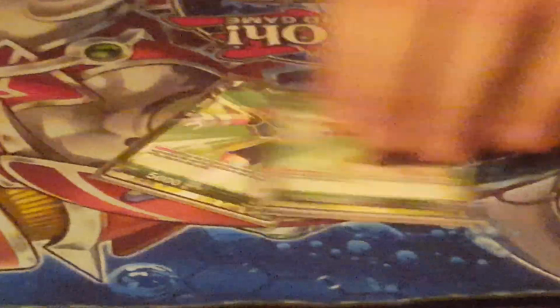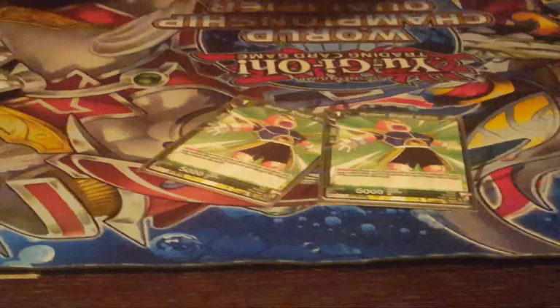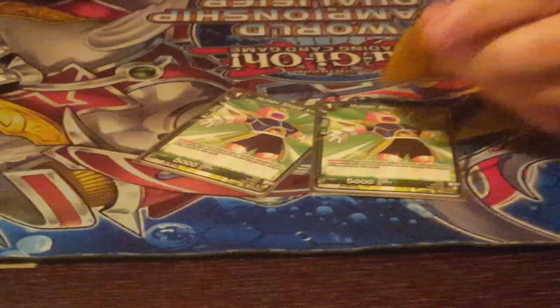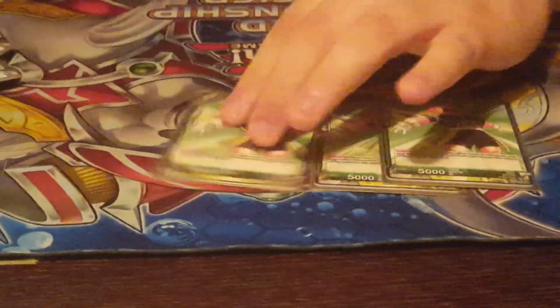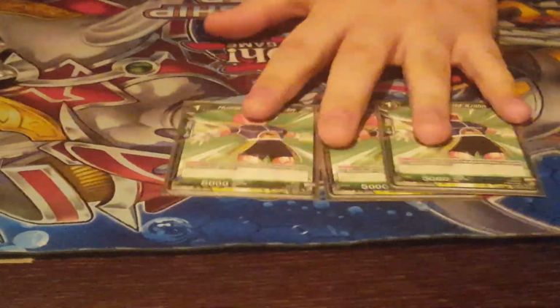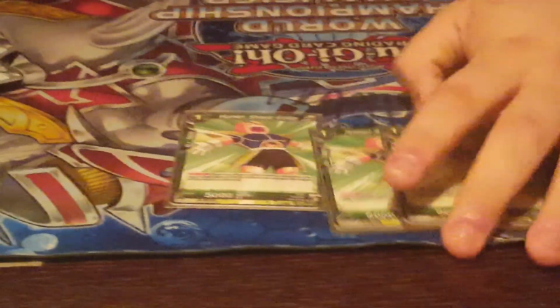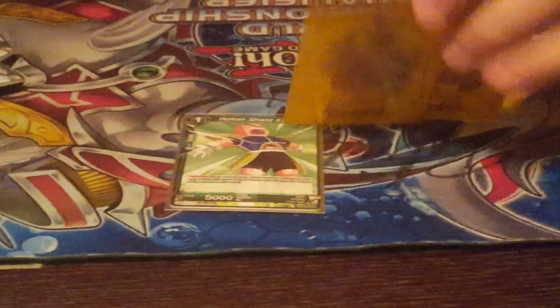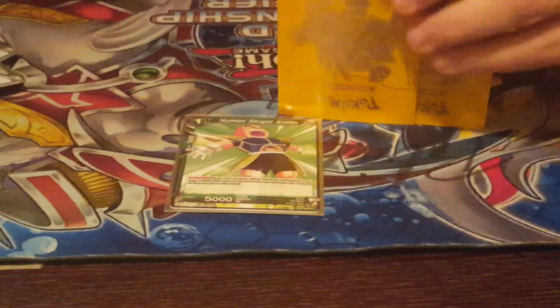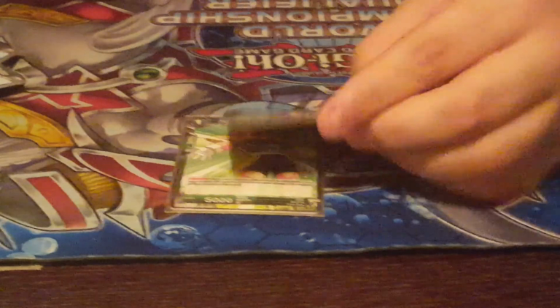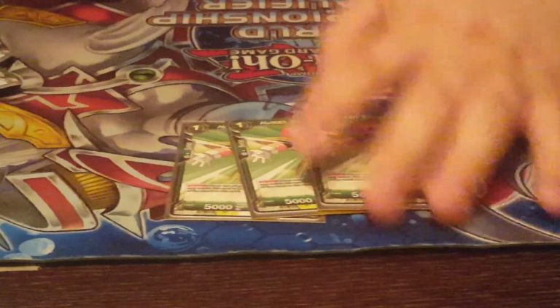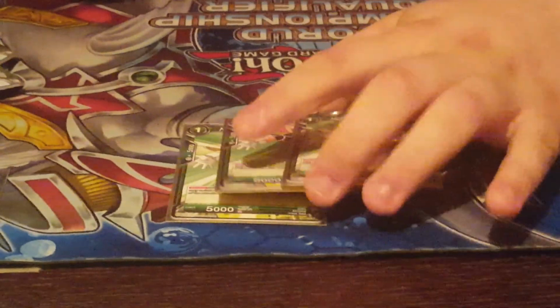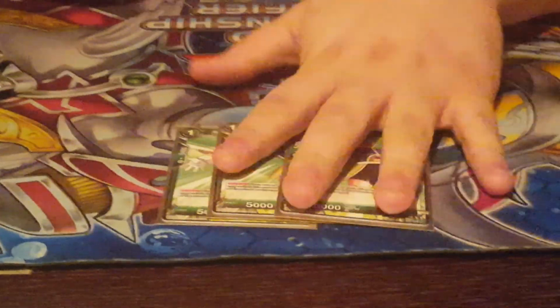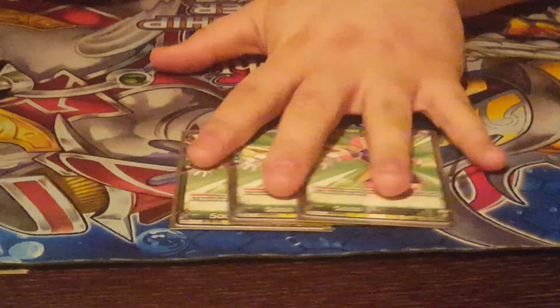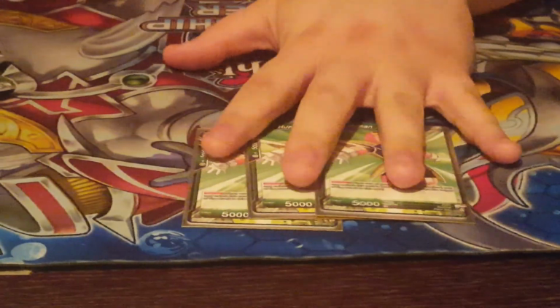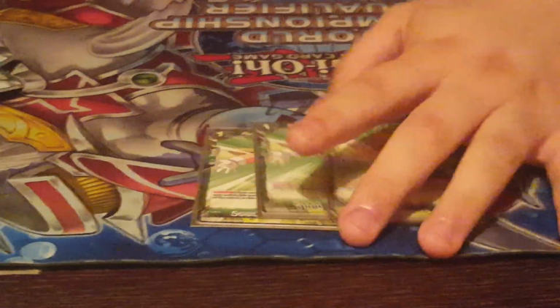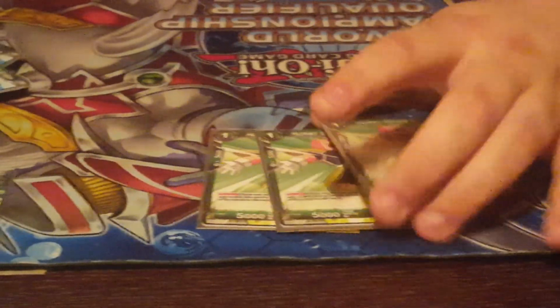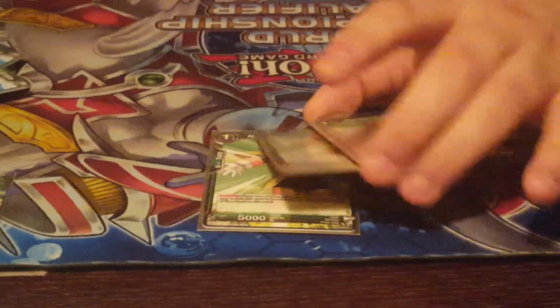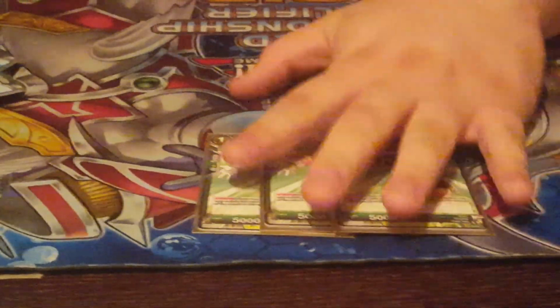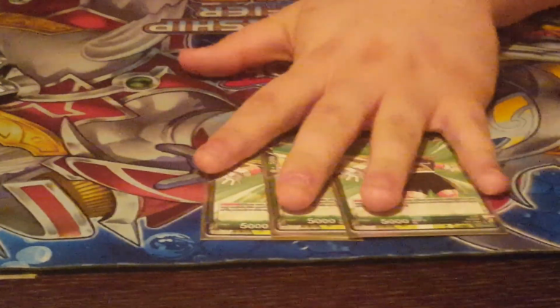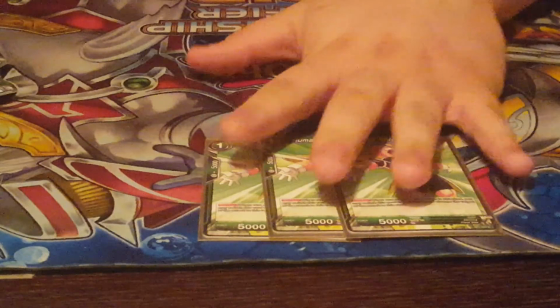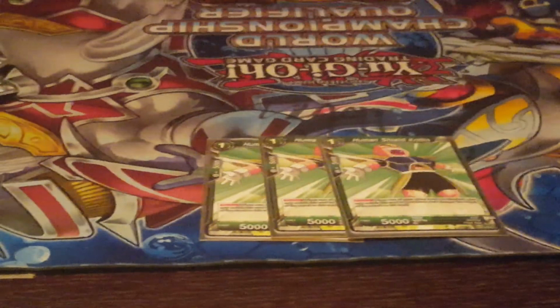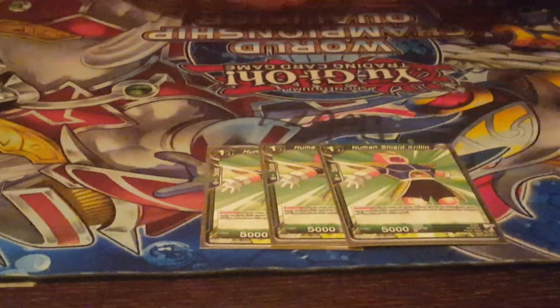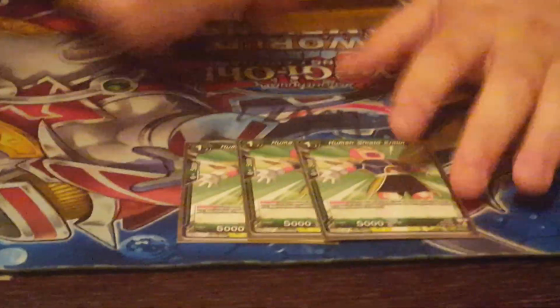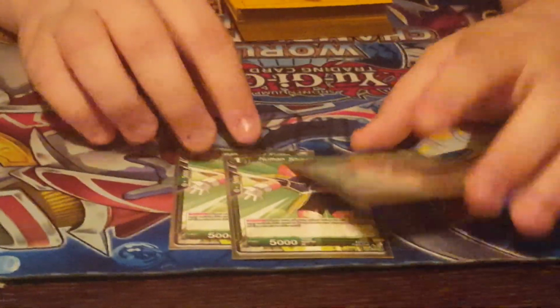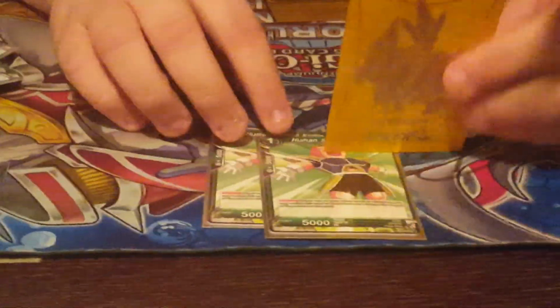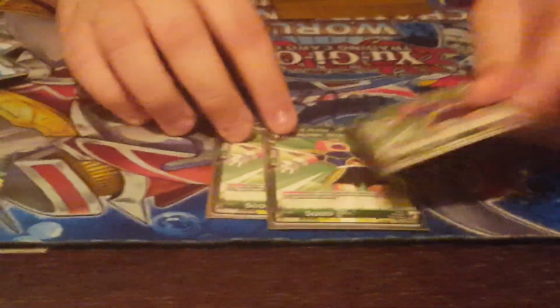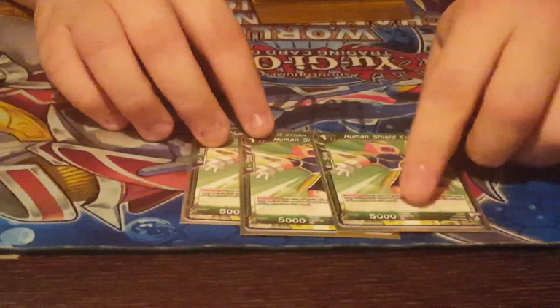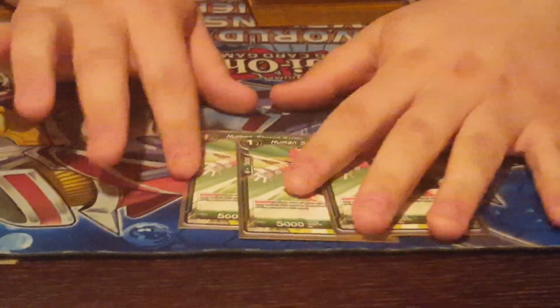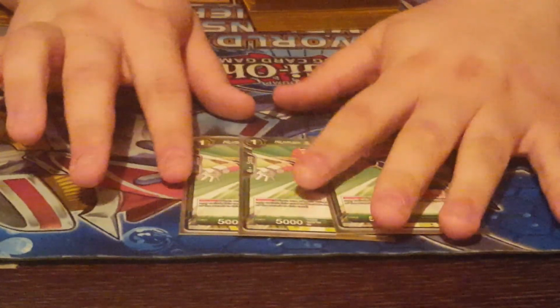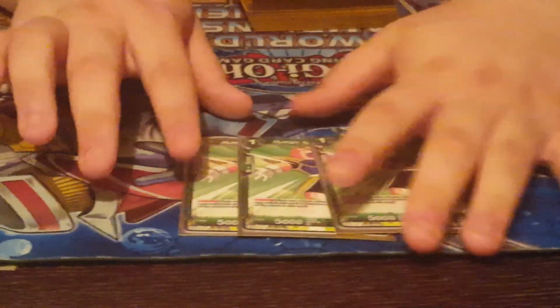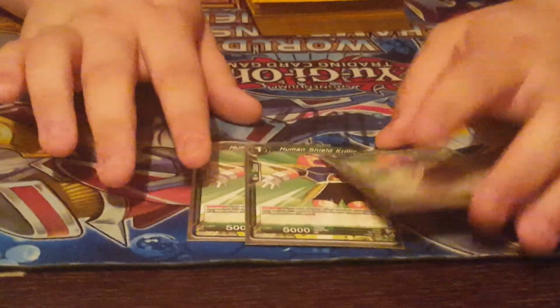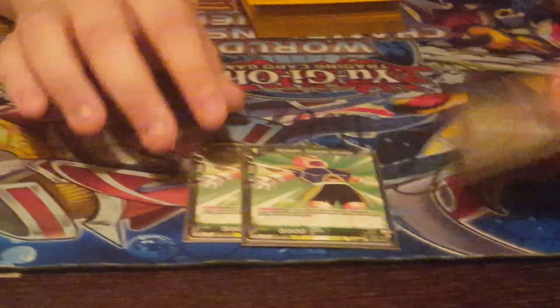I played three Human Shield Krillins. I like having a lot of blockers in this deck because my 17s and 18s can go up to 20k in my four or less life. Being able to keep them safe until I reach that point is really good.